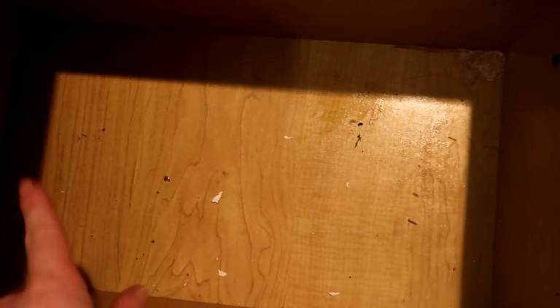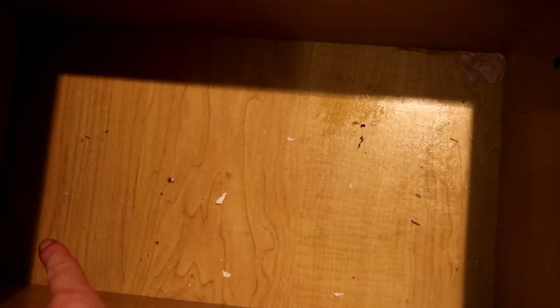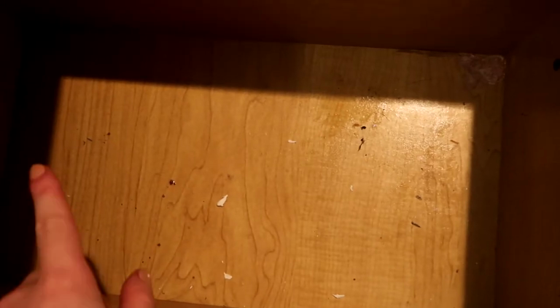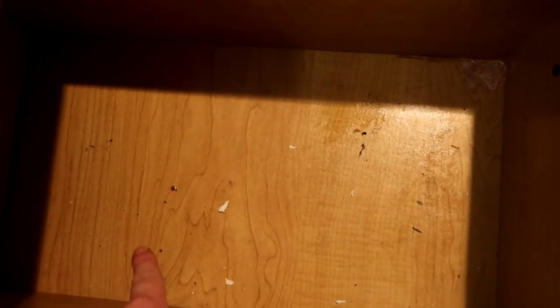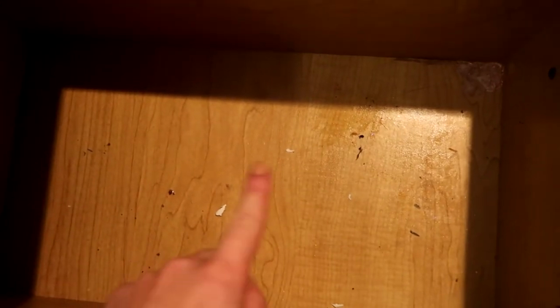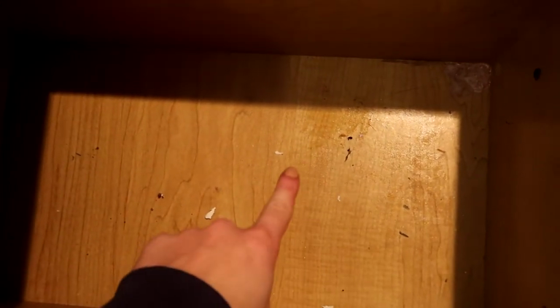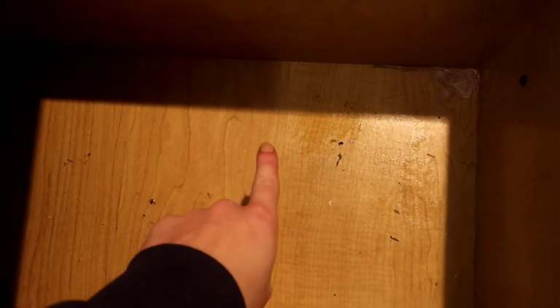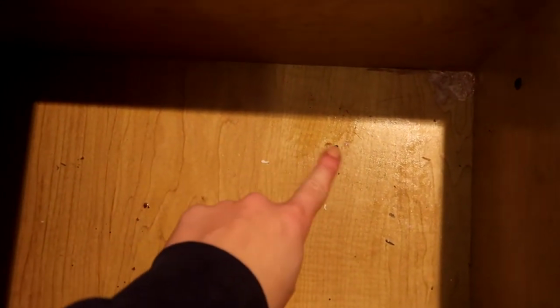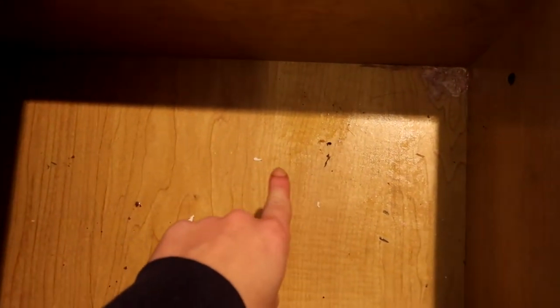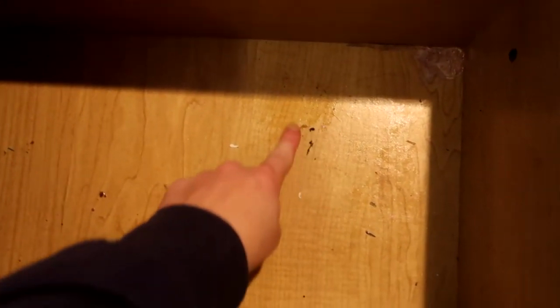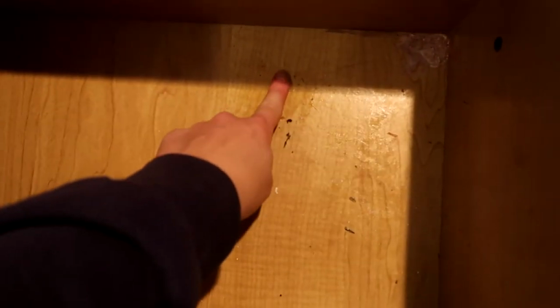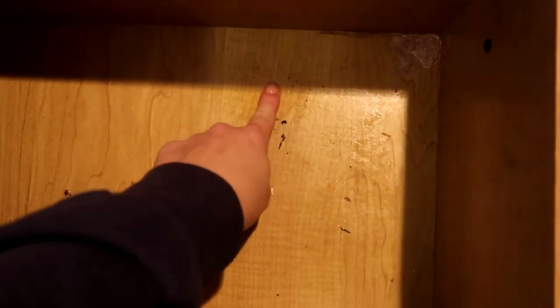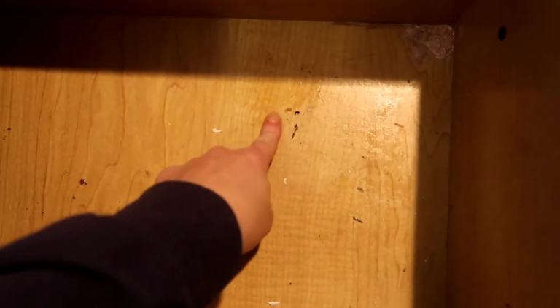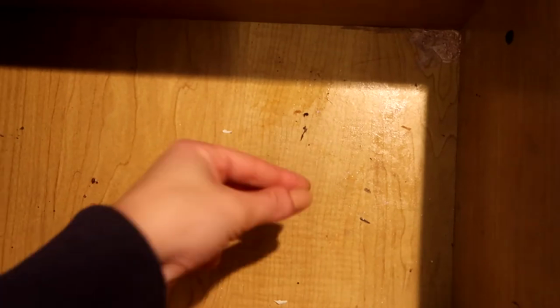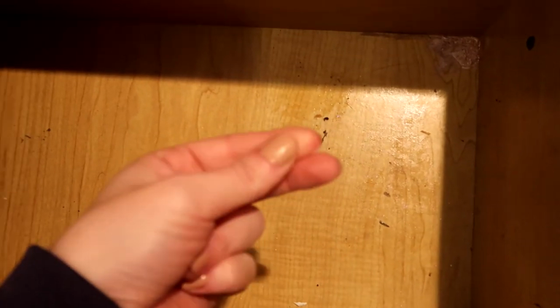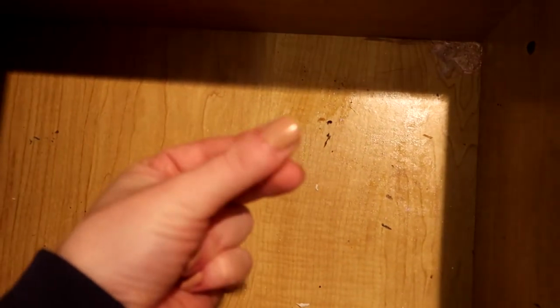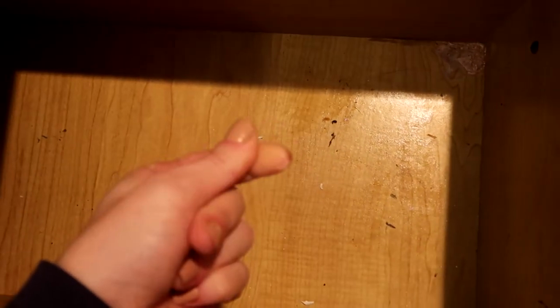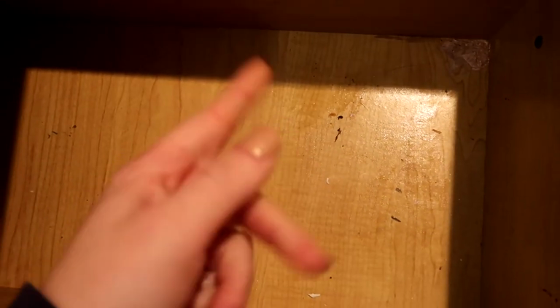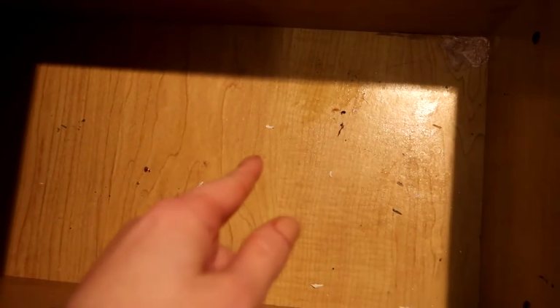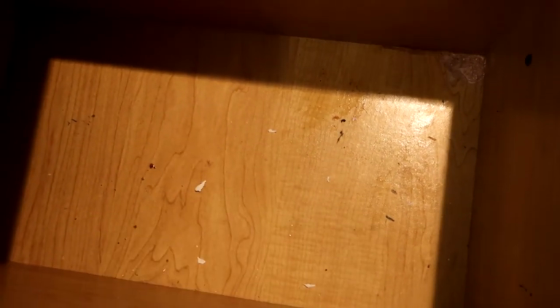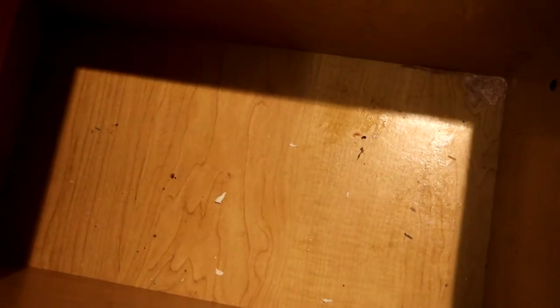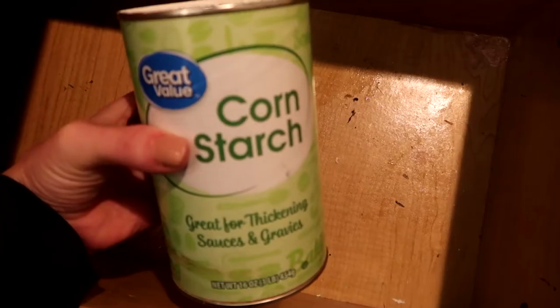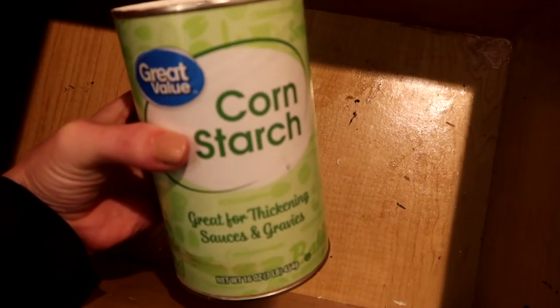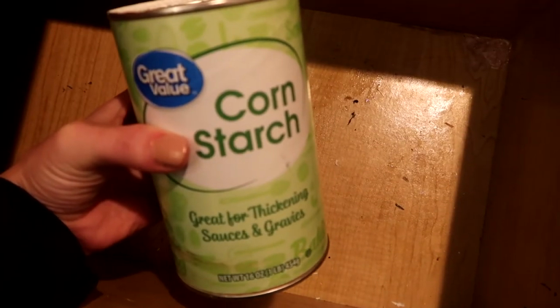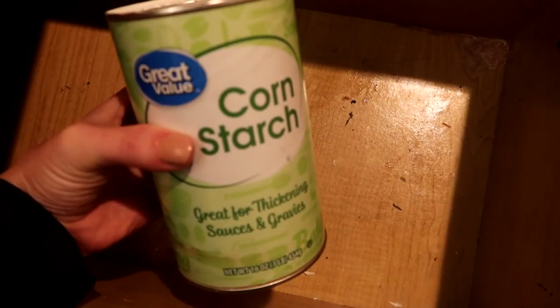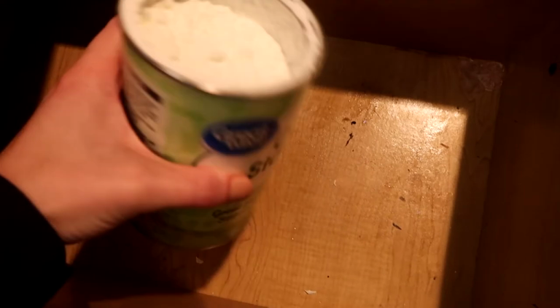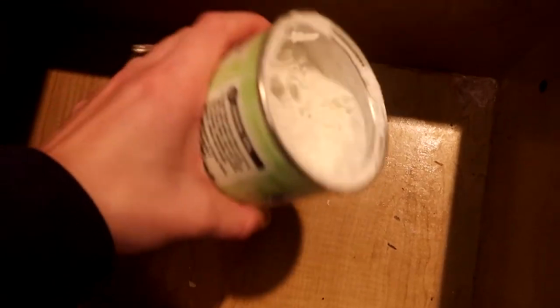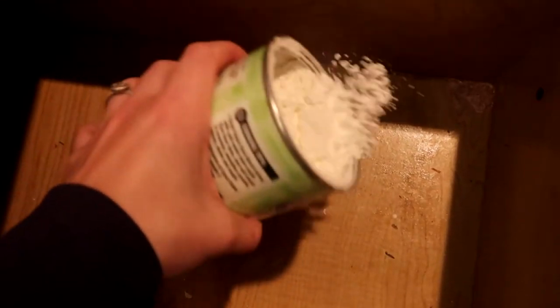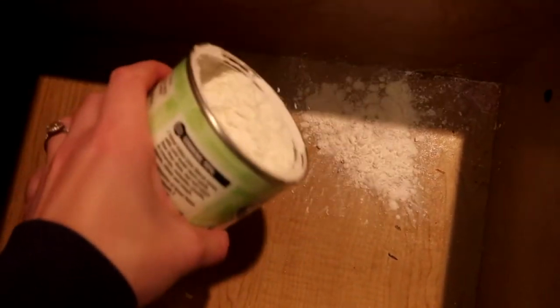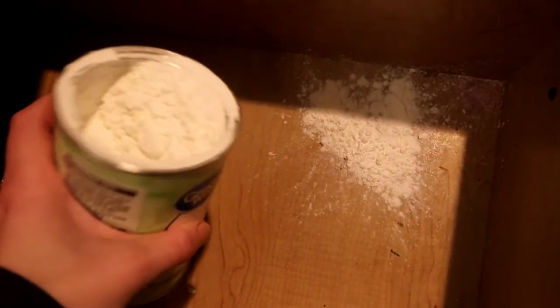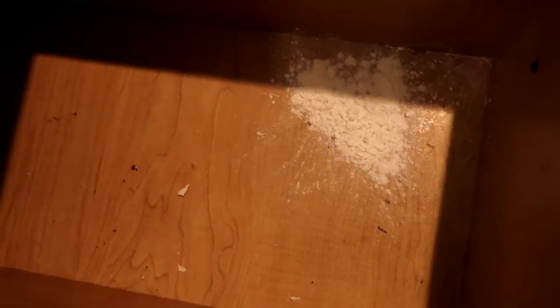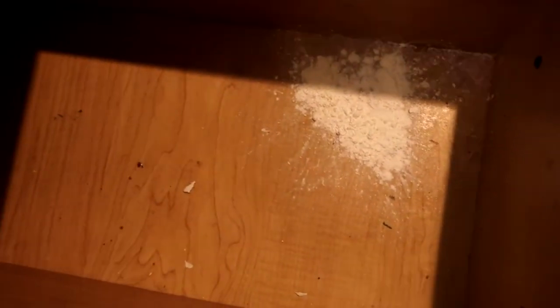Welcome back to Teach Me How to Clean. I'm going to share with you guys today how to get little oils, lotions, face masks, or whatever out of the bottom of drawers. The easiest way to do this is actually just to take a little bit of cornstarch and just sprinkle it over the area.